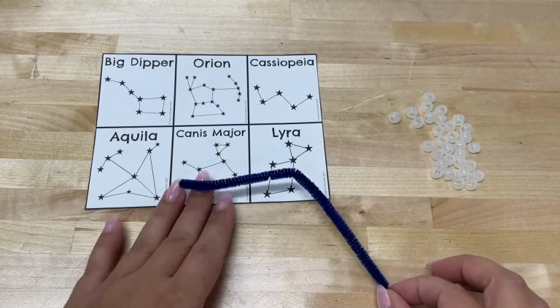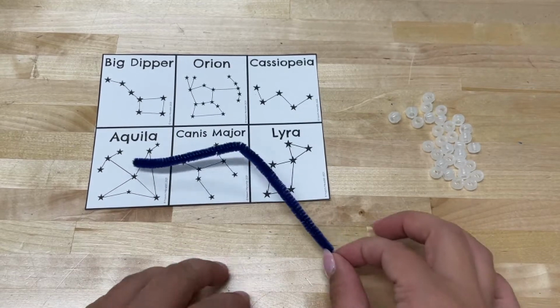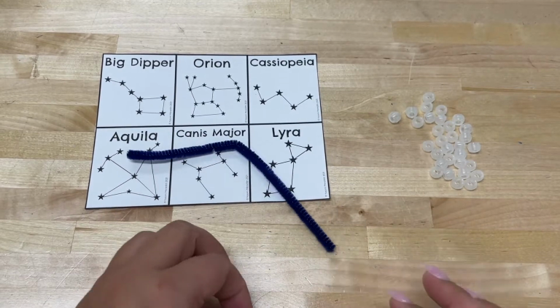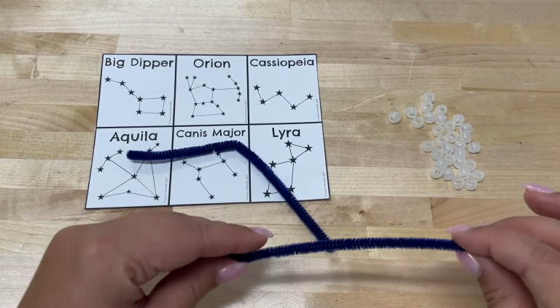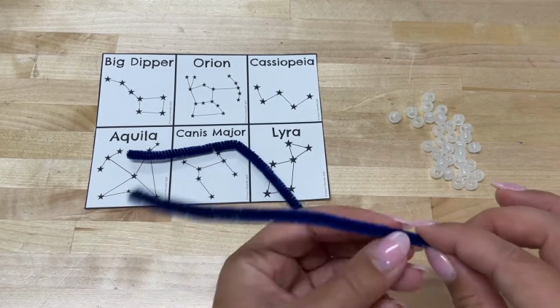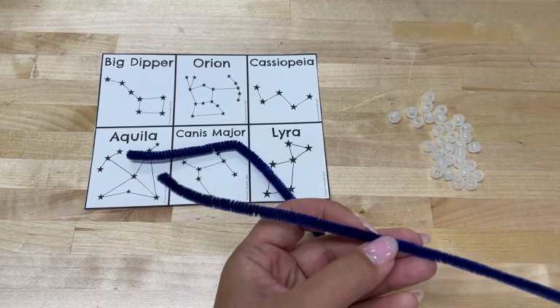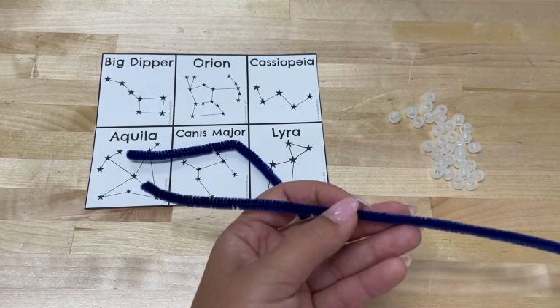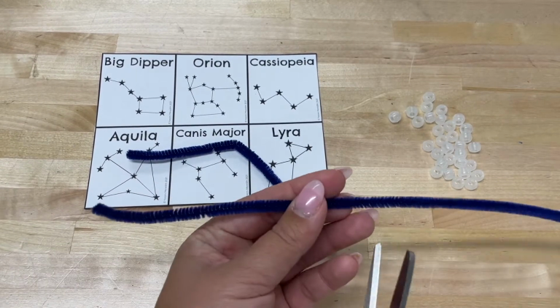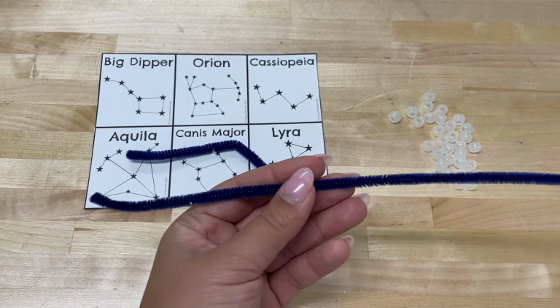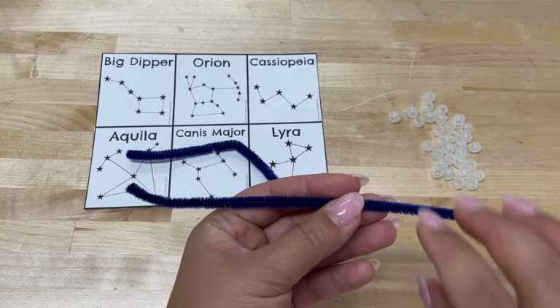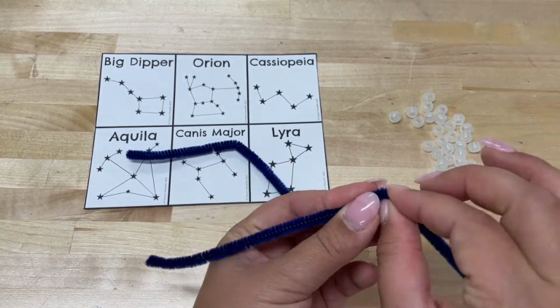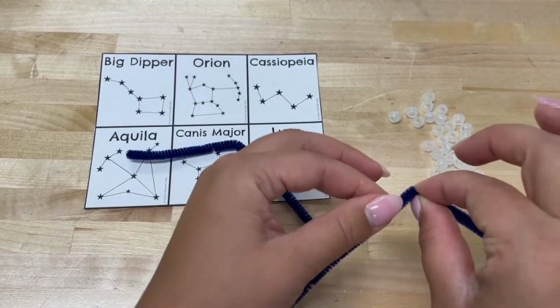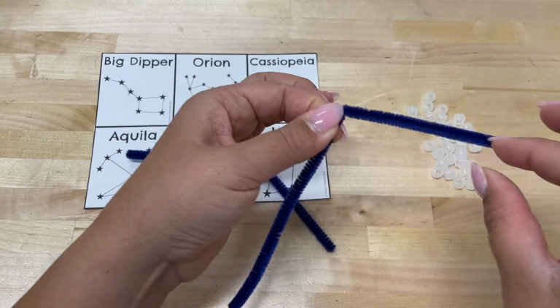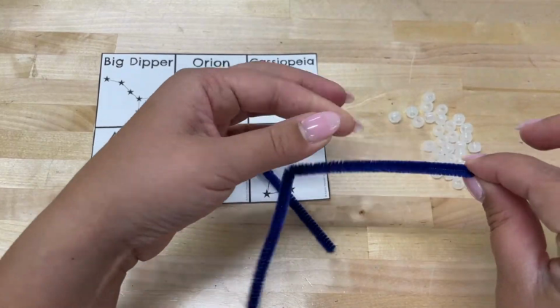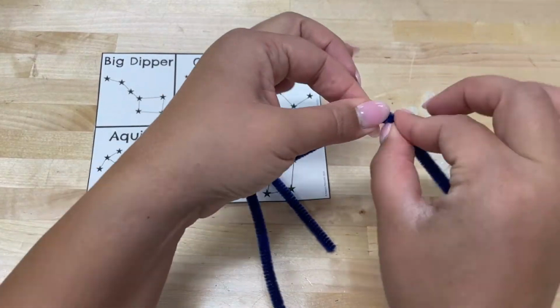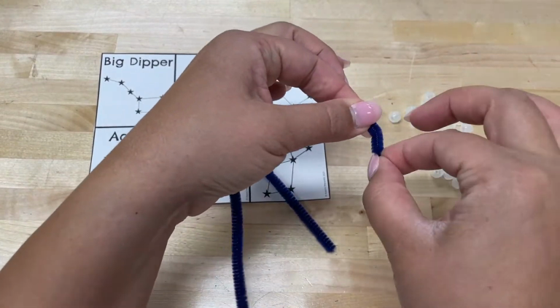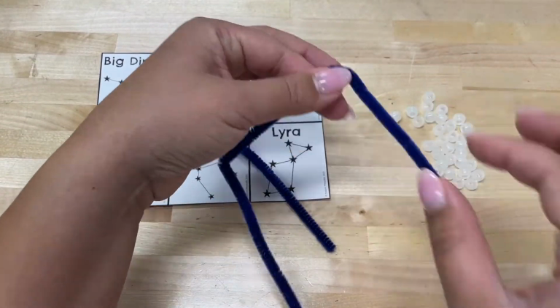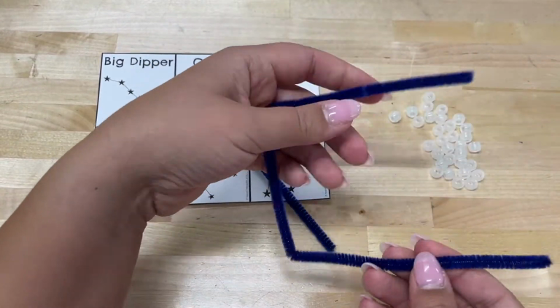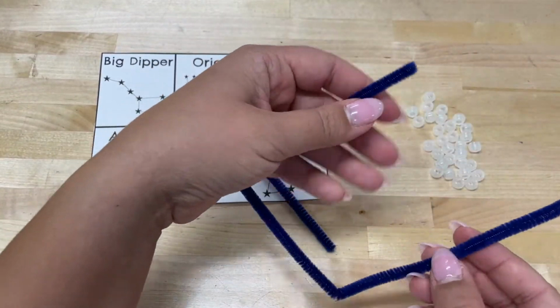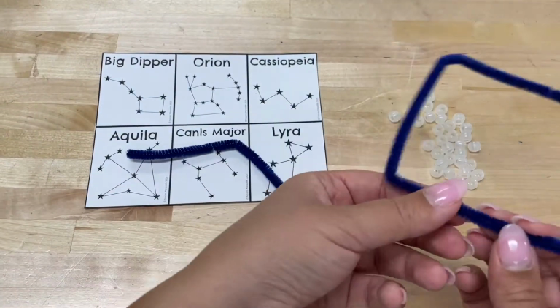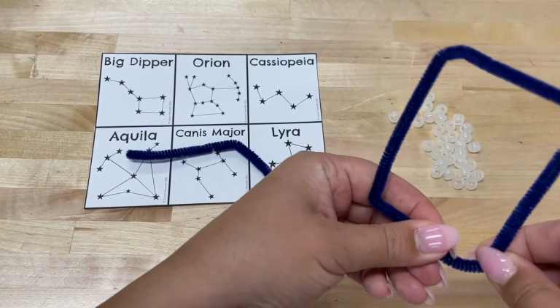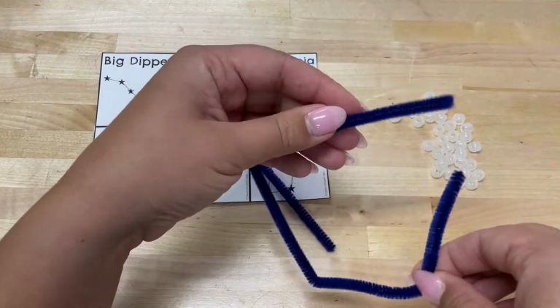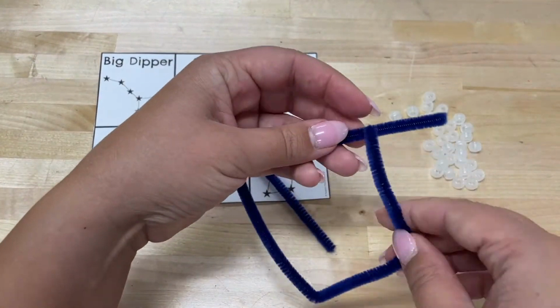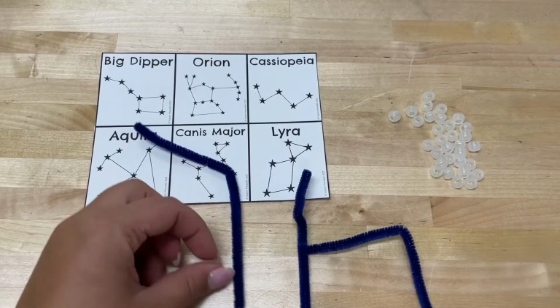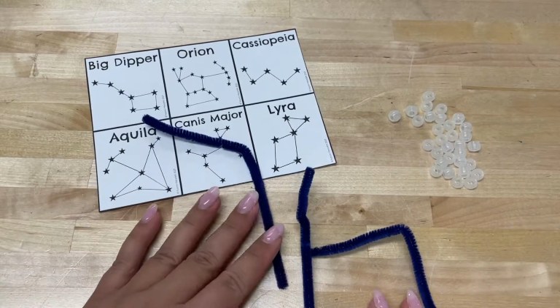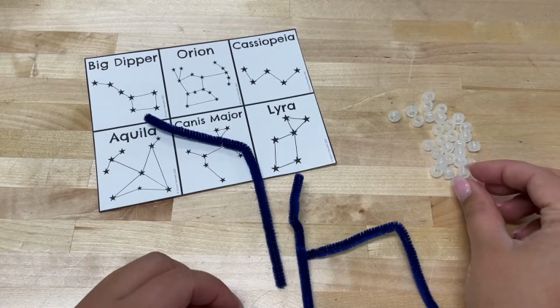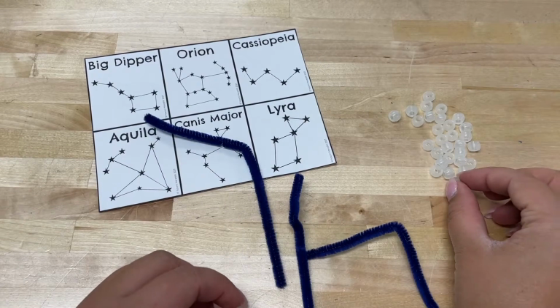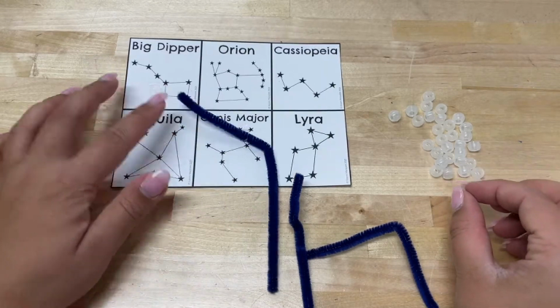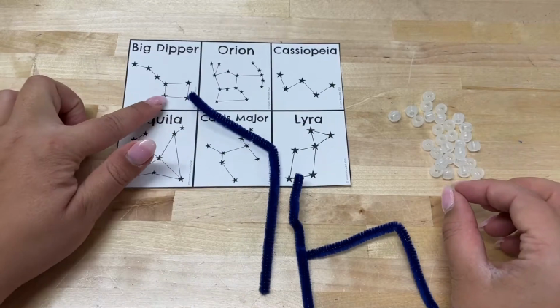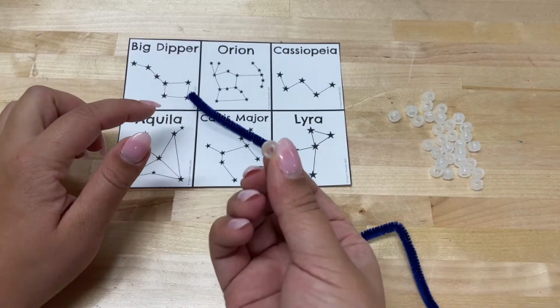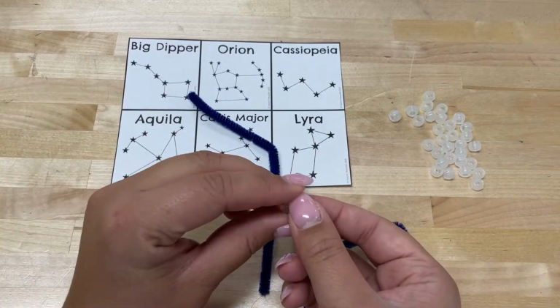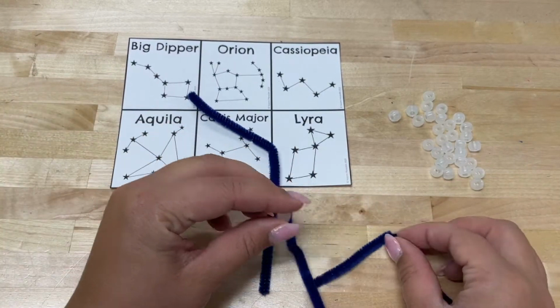Bend and cut the pipe cleaners to the shape that you would like to match the lines in the constellation. Add beads onto the pipe cleaners to represent the stars.